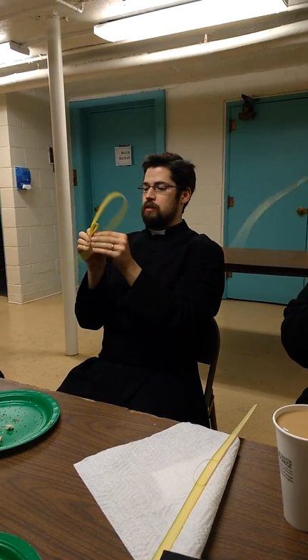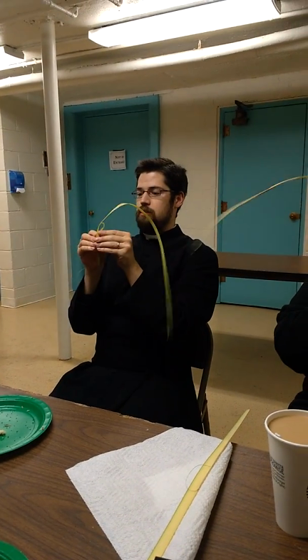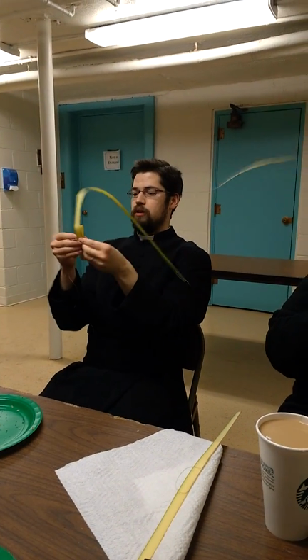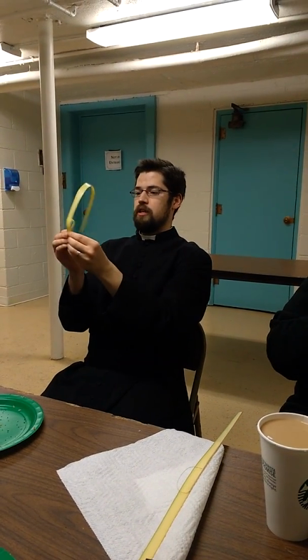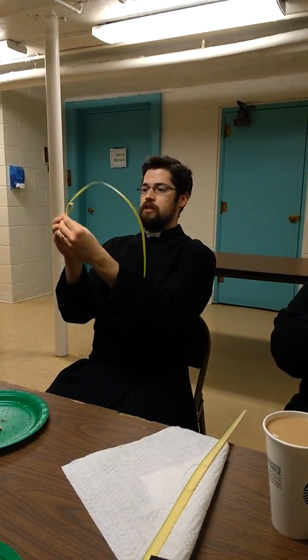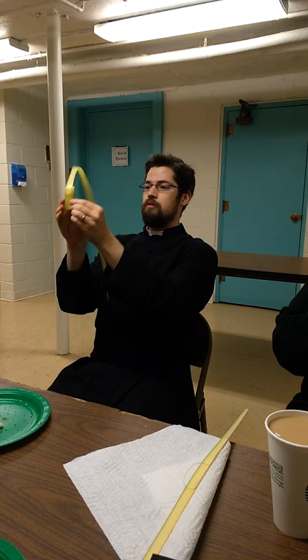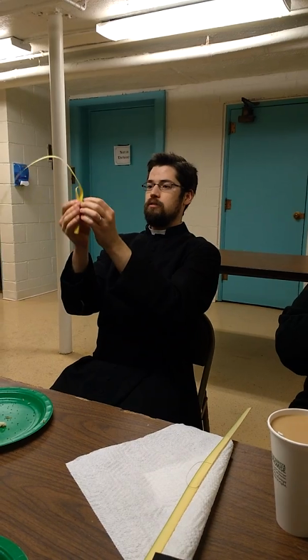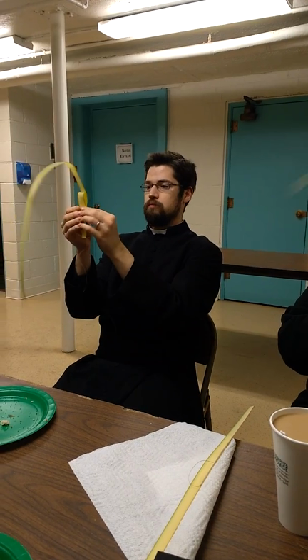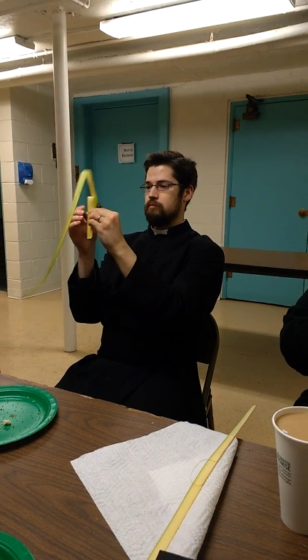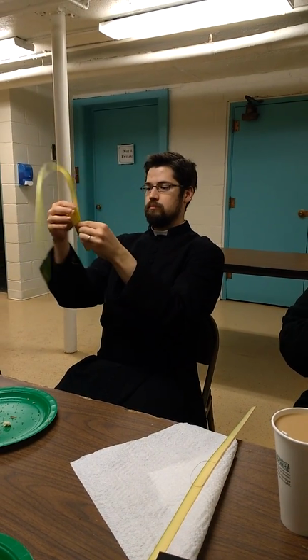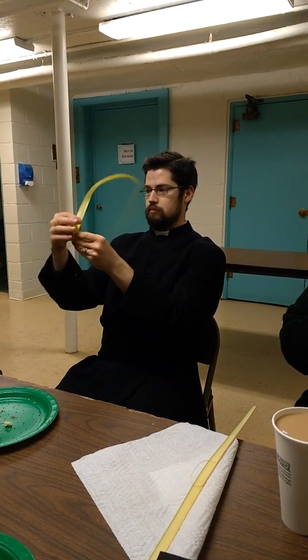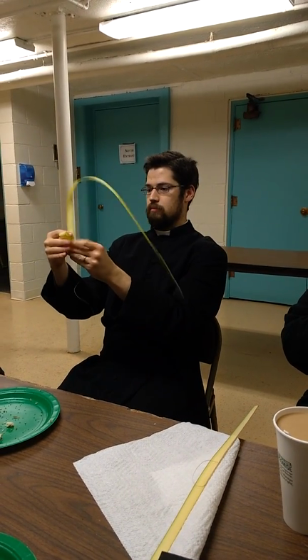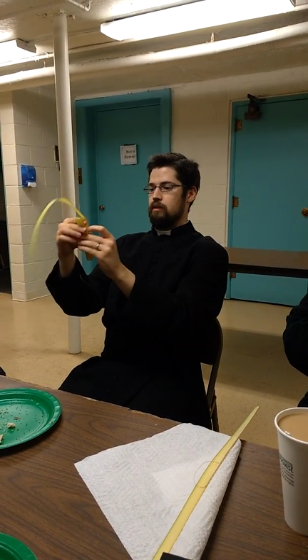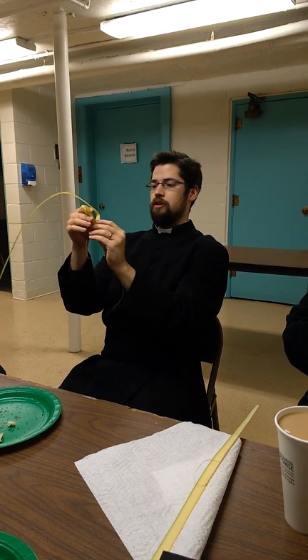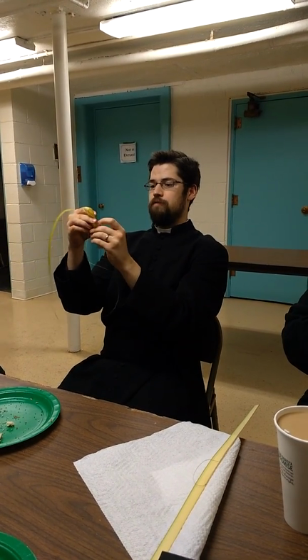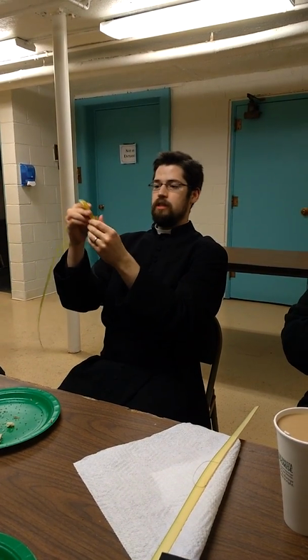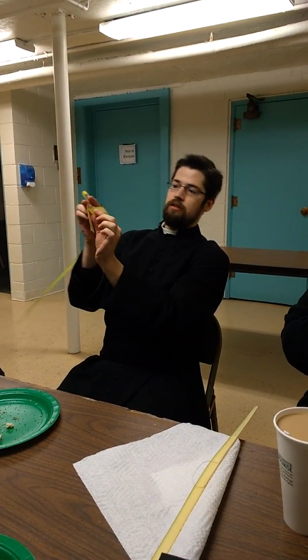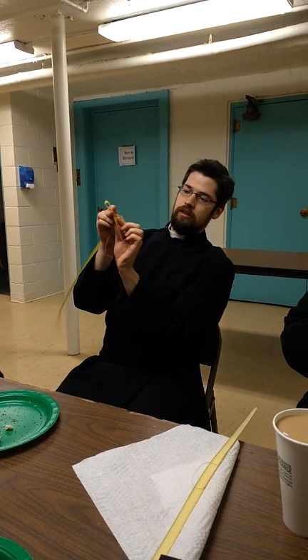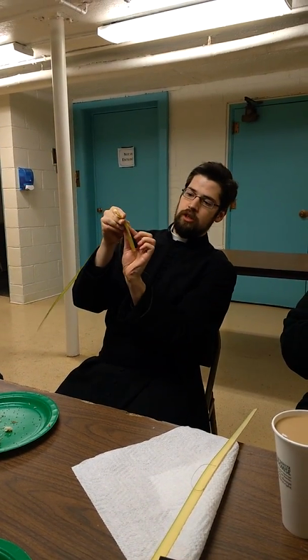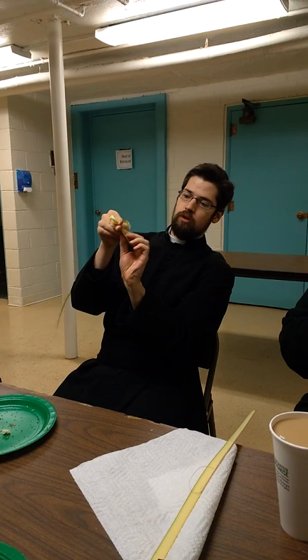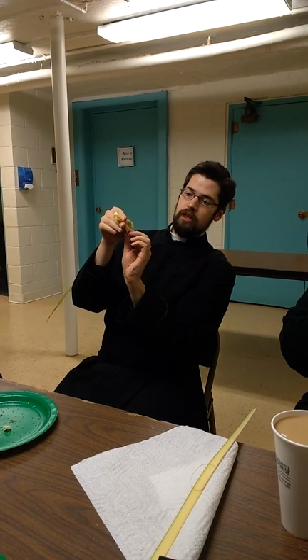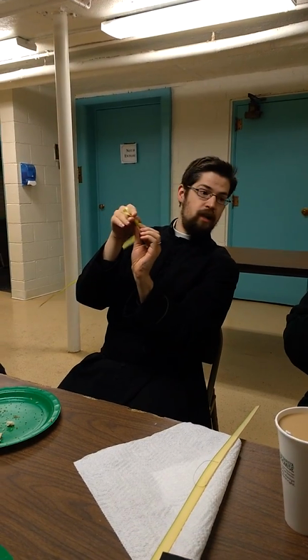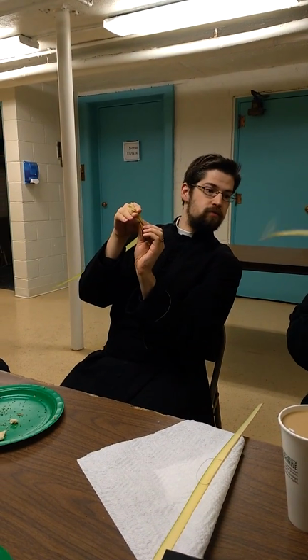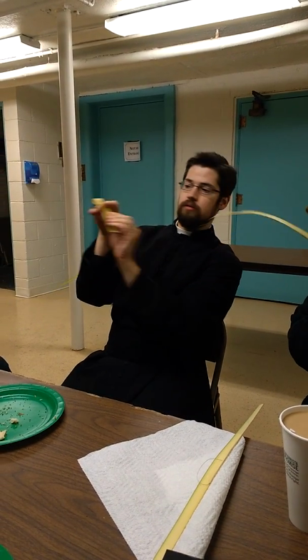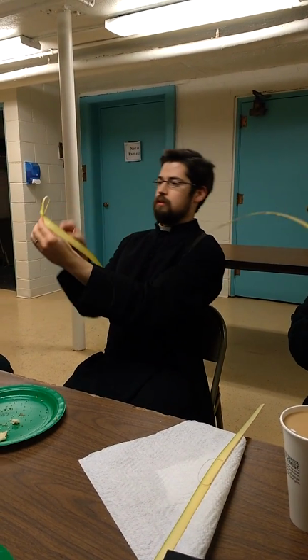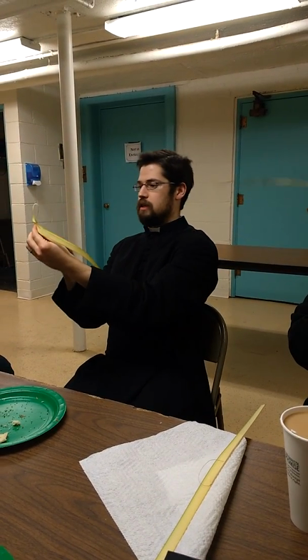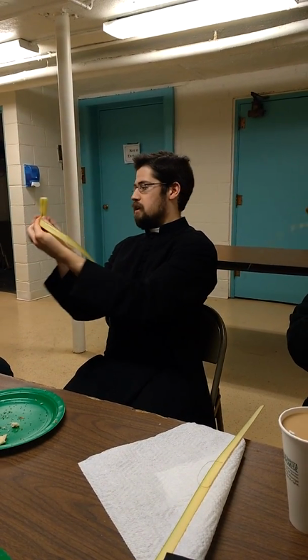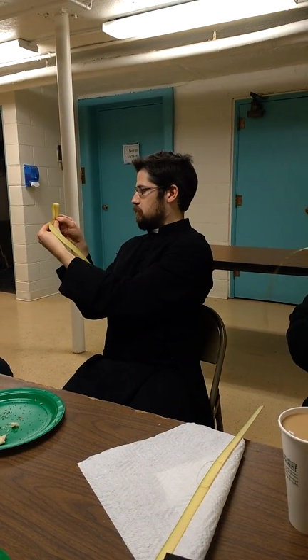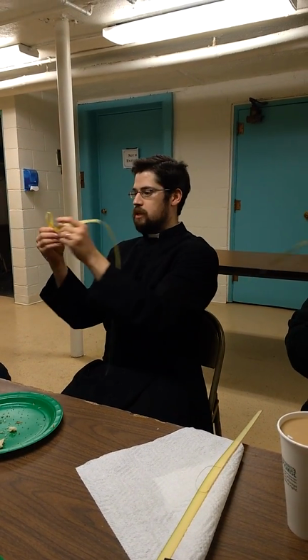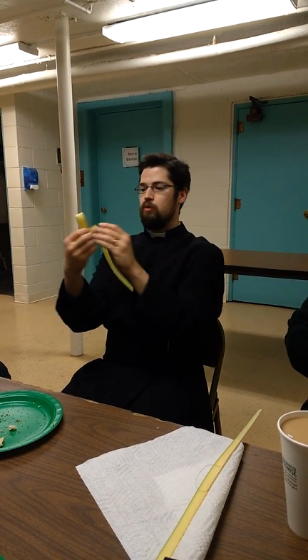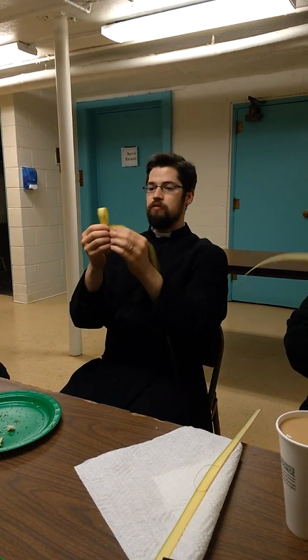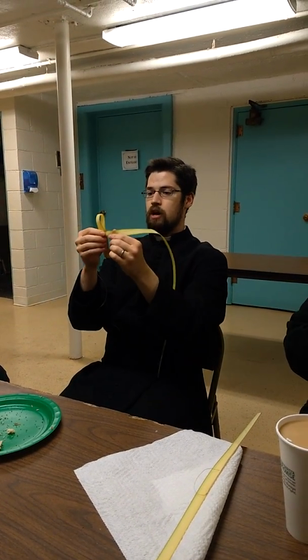Now this is the part where it gets kind of tricky. Turn it around. And you're going to fold it into a corner like that. Yeah, like that. So that's going to be one arm of the cross.